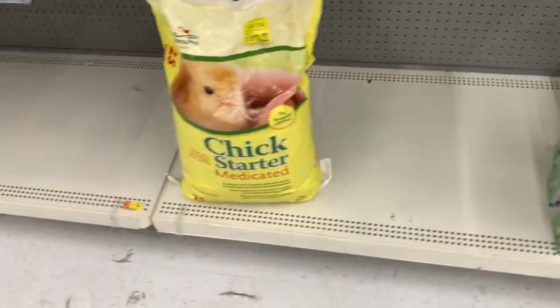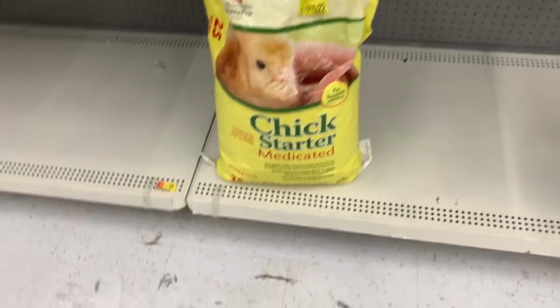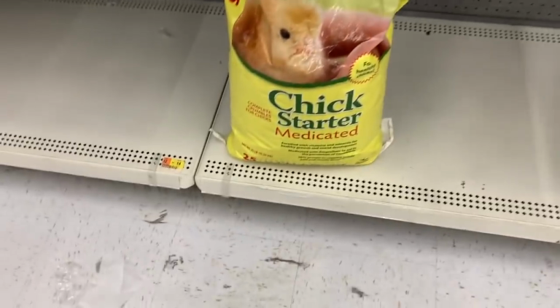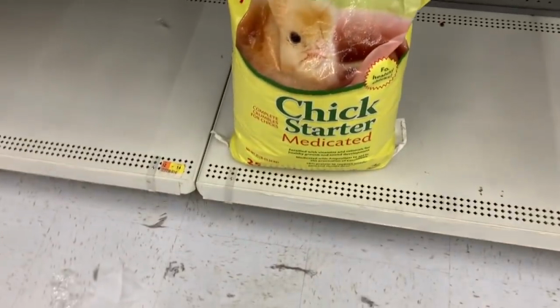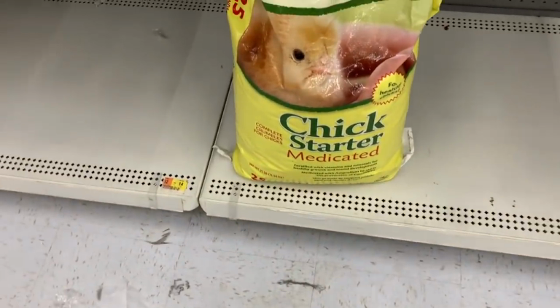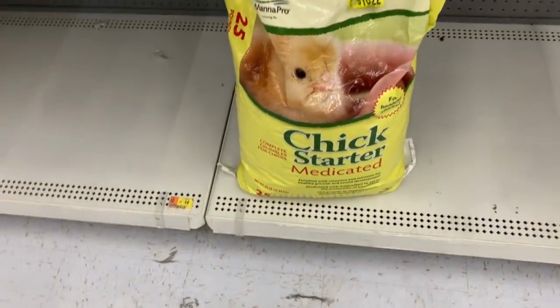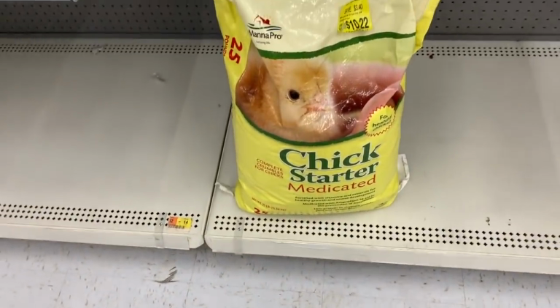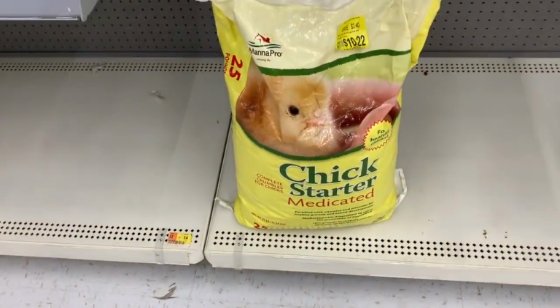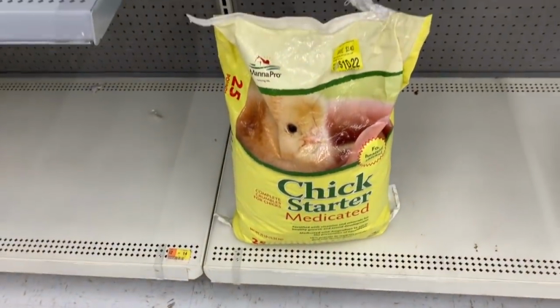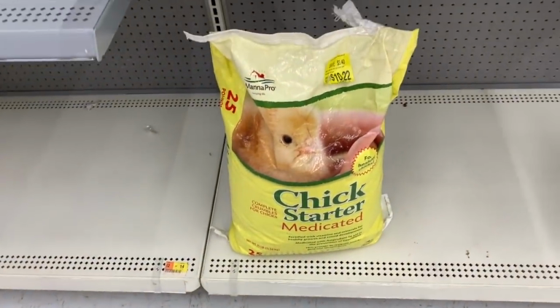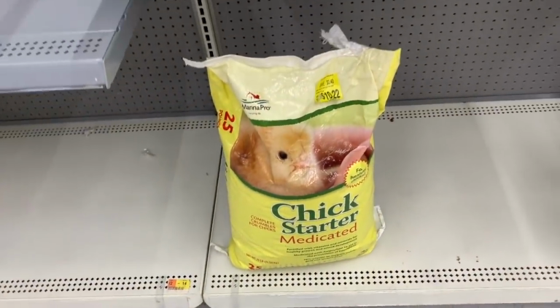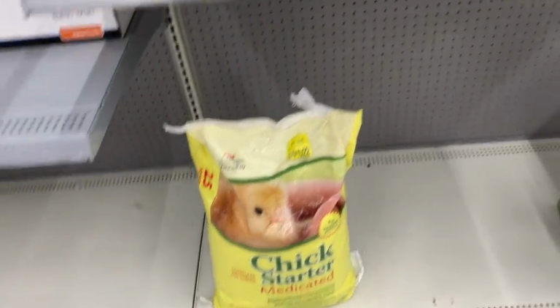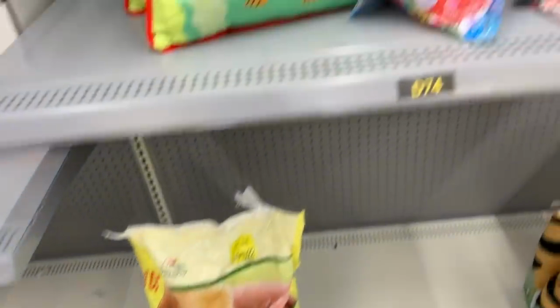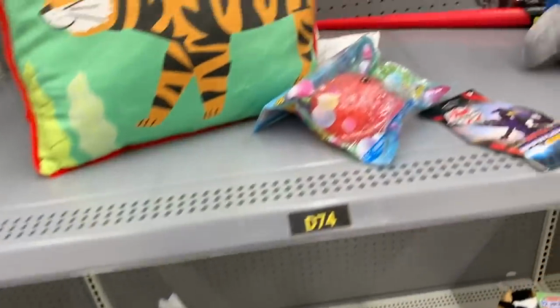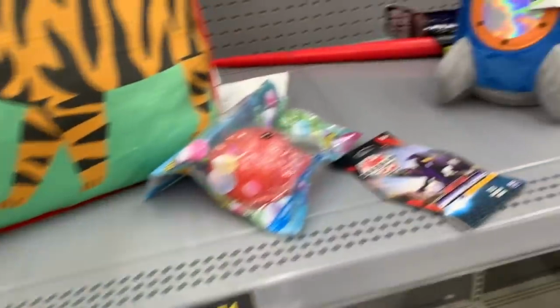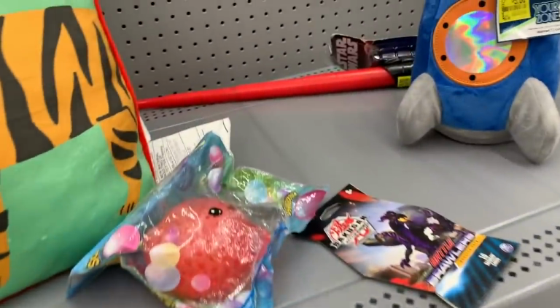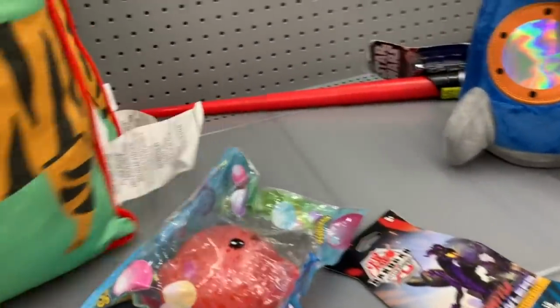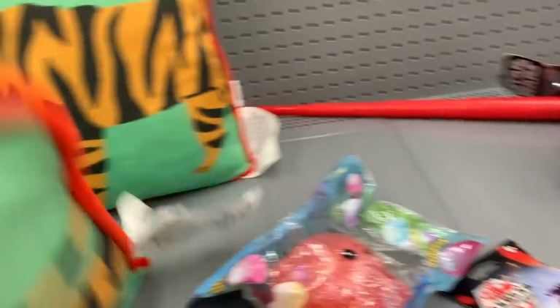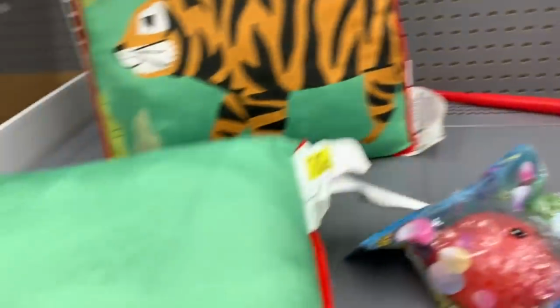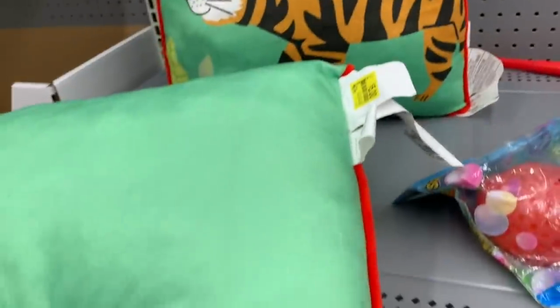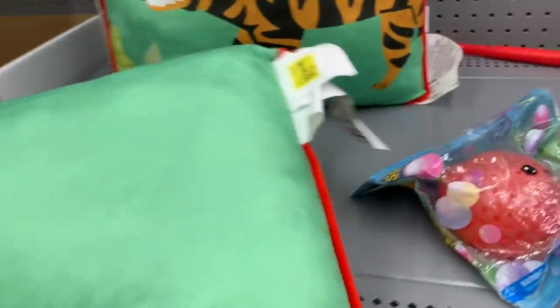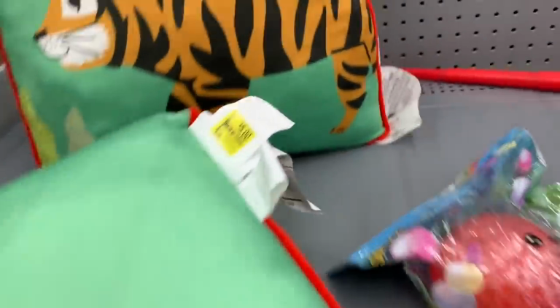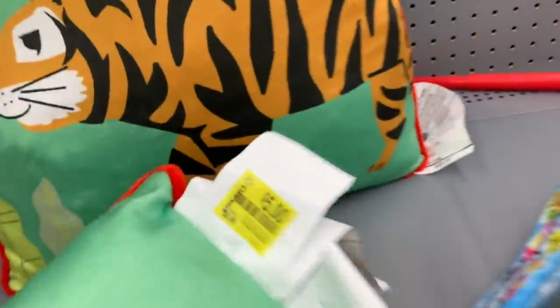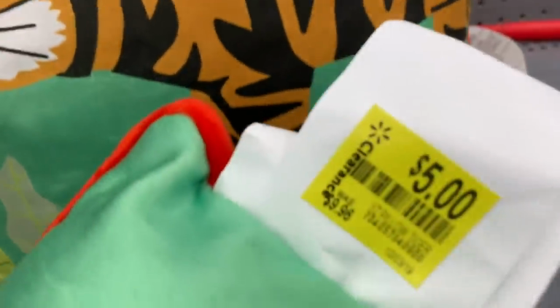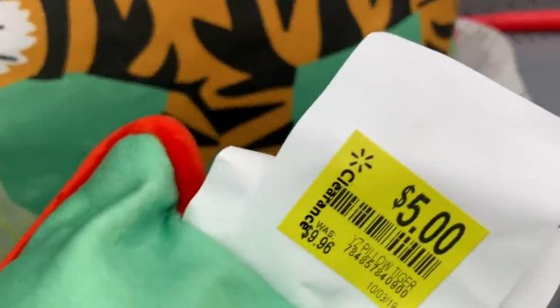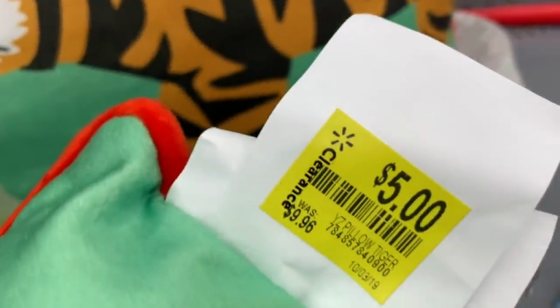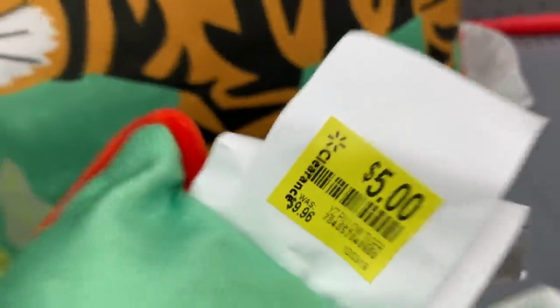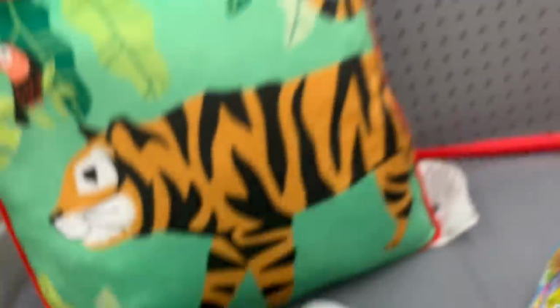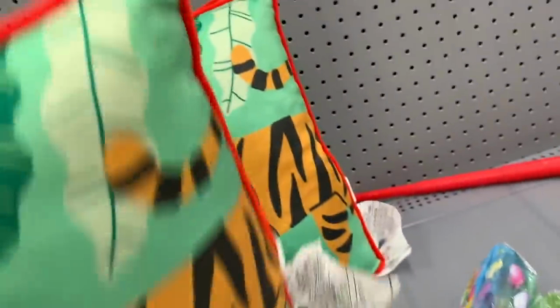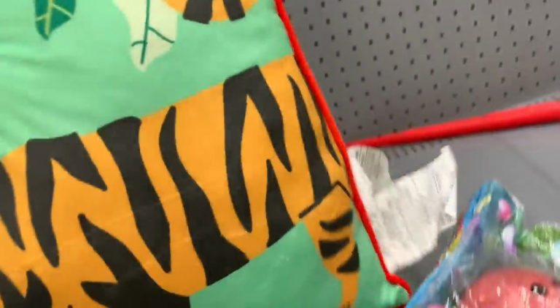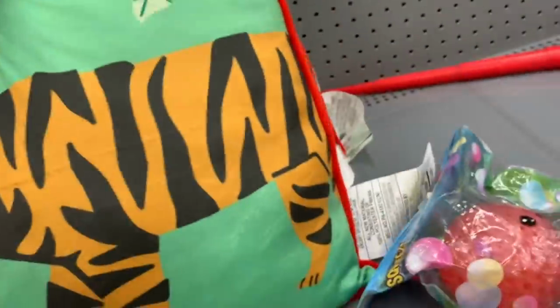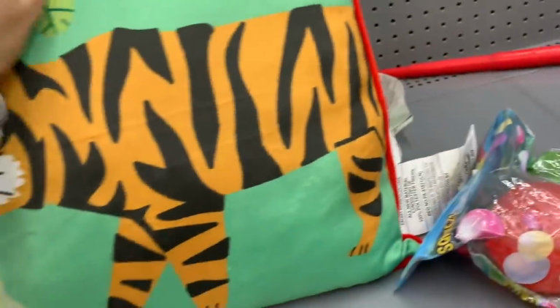Chick starter — medicated for chickens, baby chicks. Yes, I live in the Midwest. $5.00 for a pillow, it was $9.96.